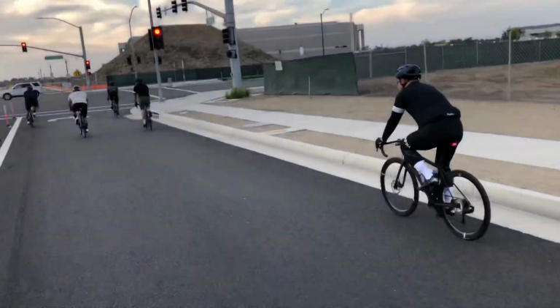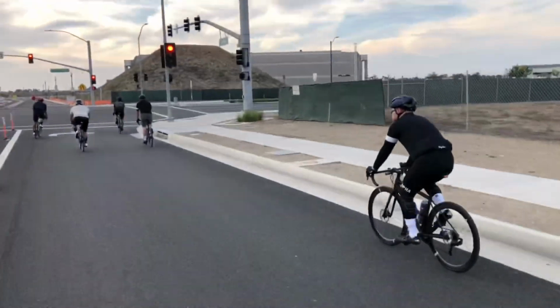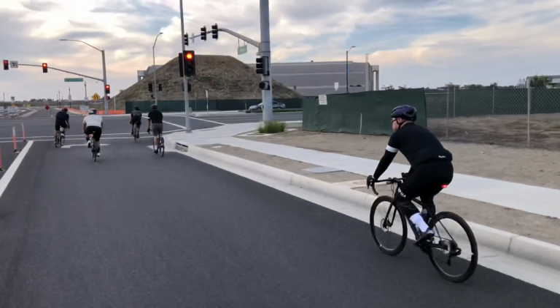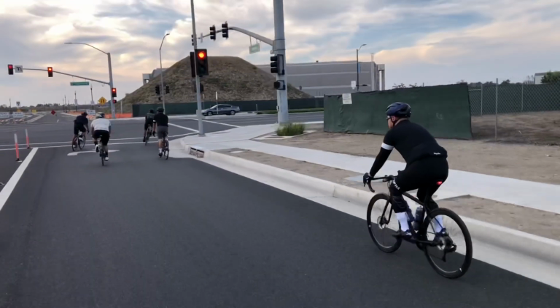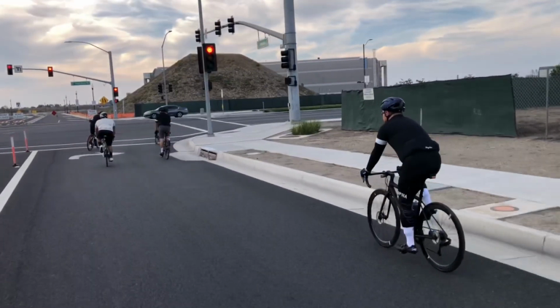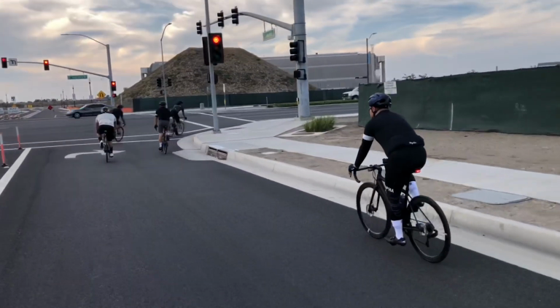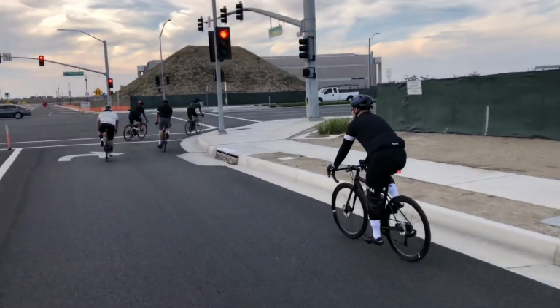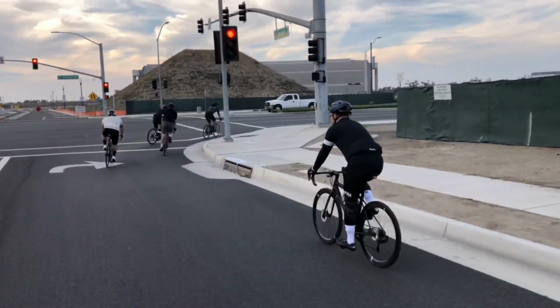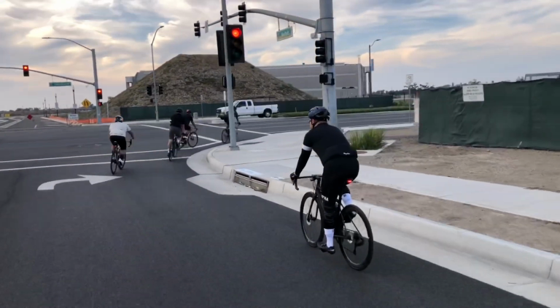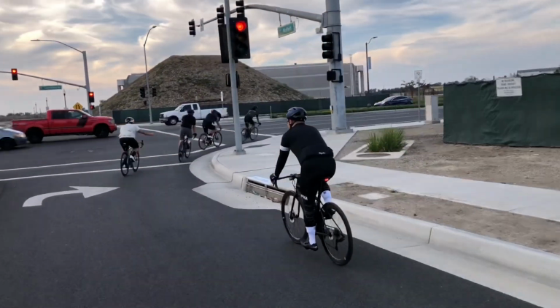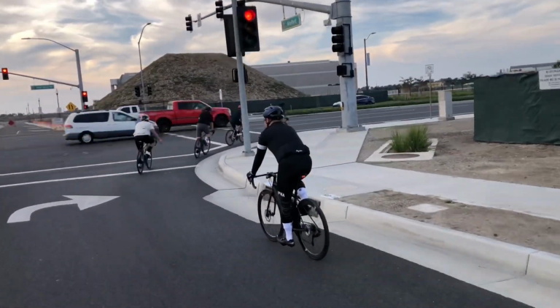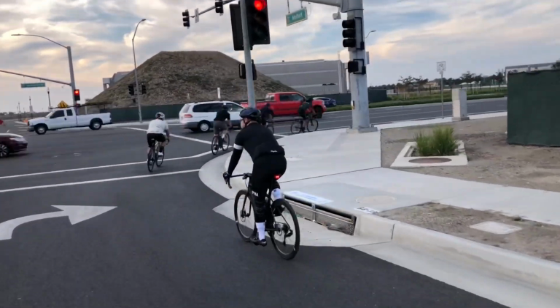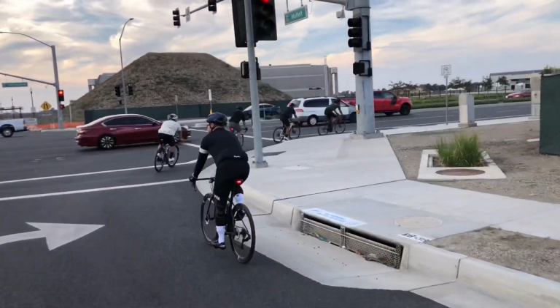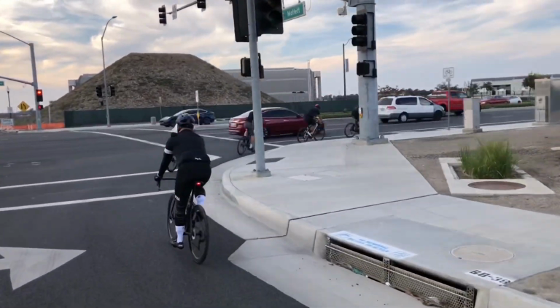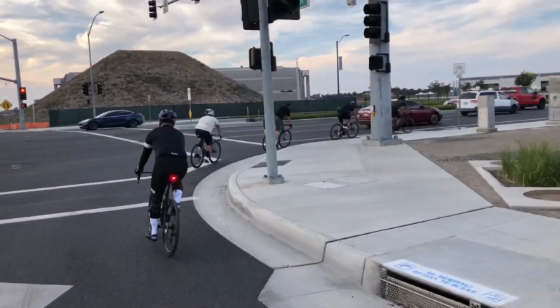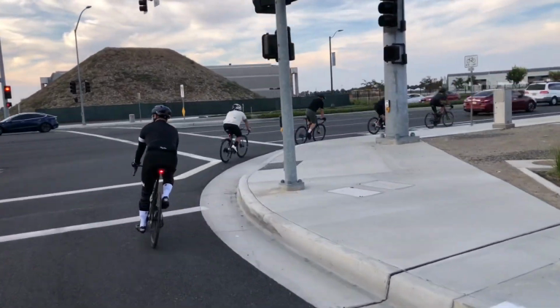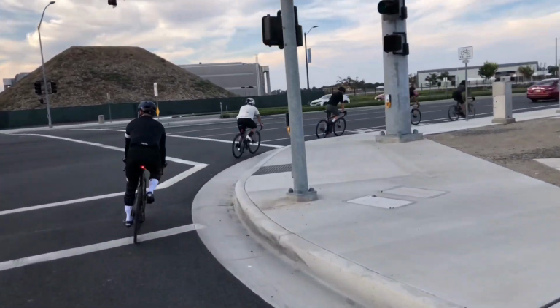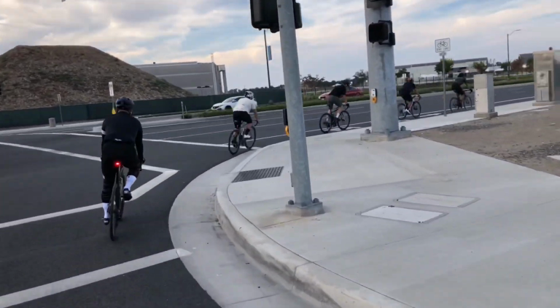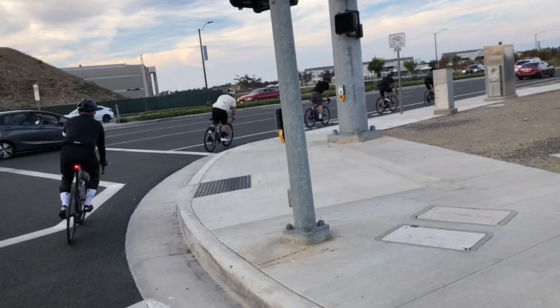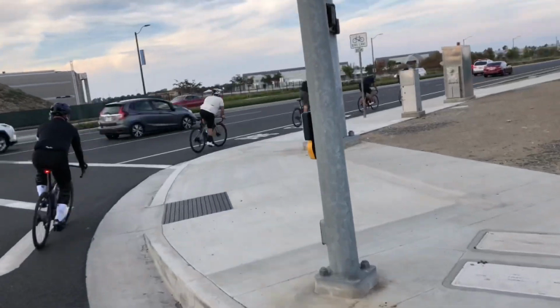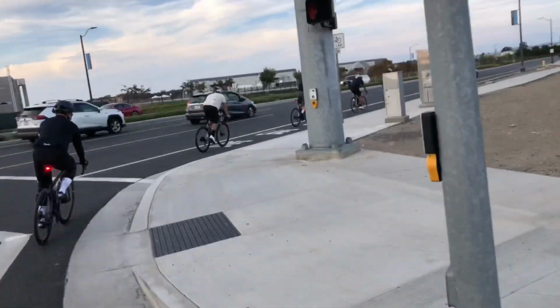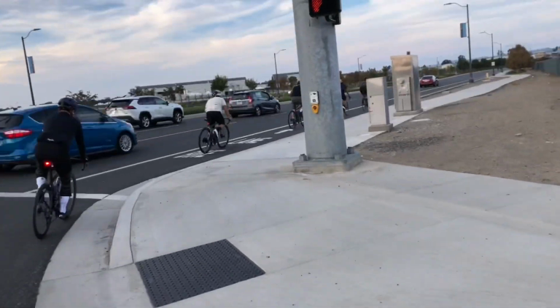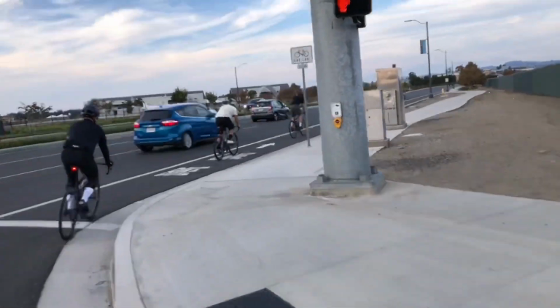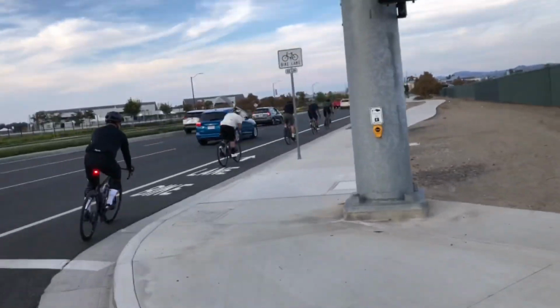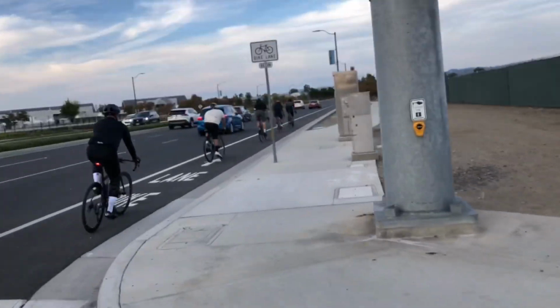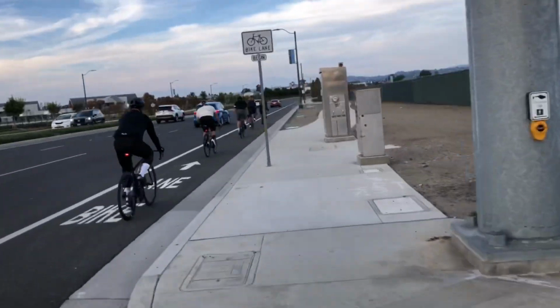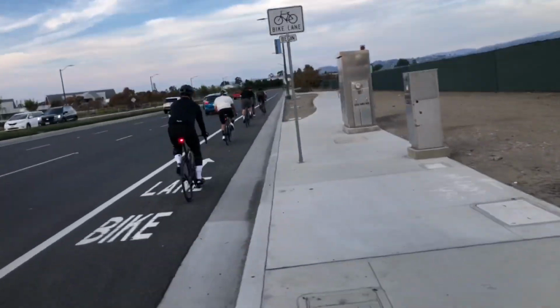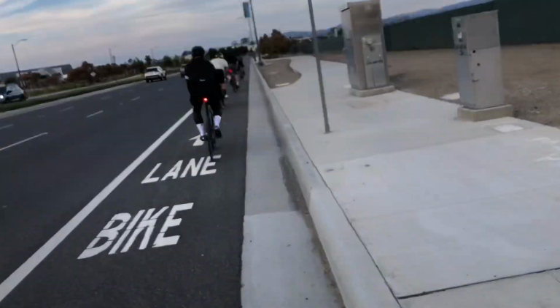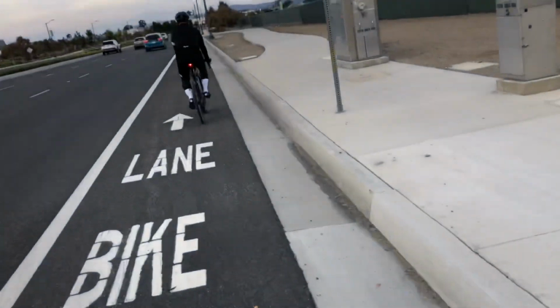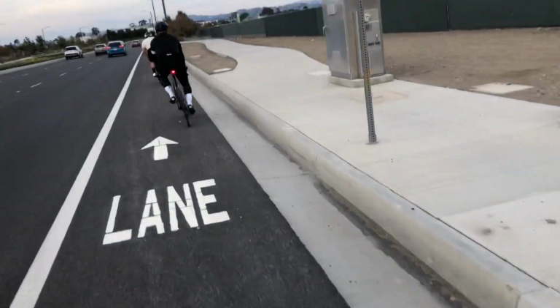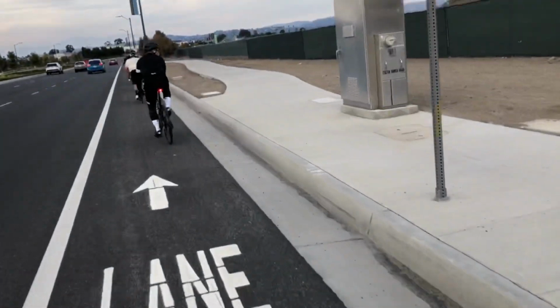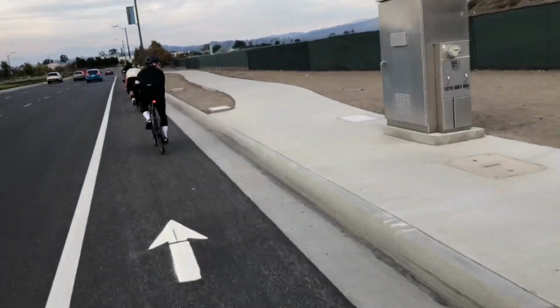Now we're reaching the final stage of the ride. I feel like this is like the Champs-Elysees stage of the Tour de France, although this is not the Champs-Elysees, but boy that was pretty fun.